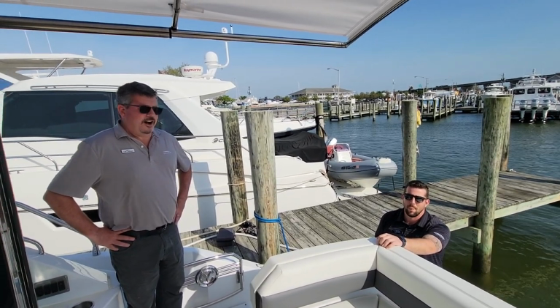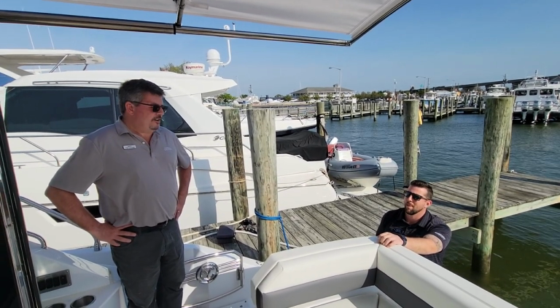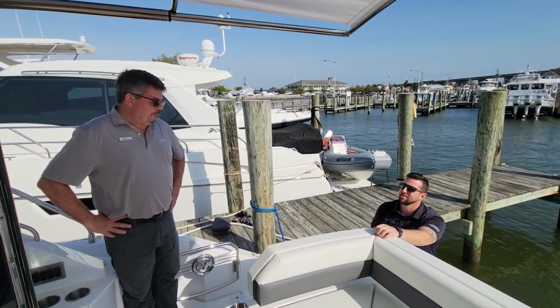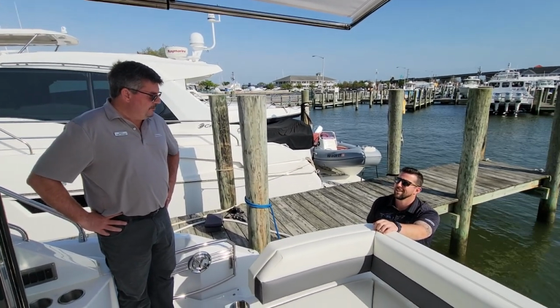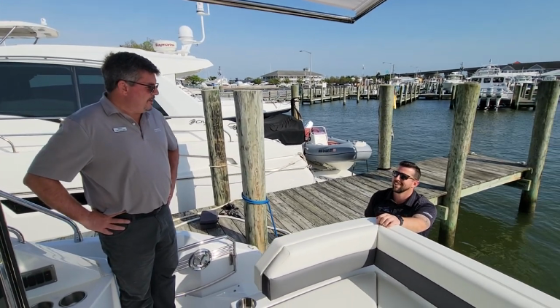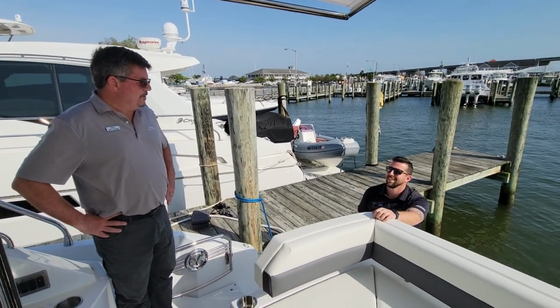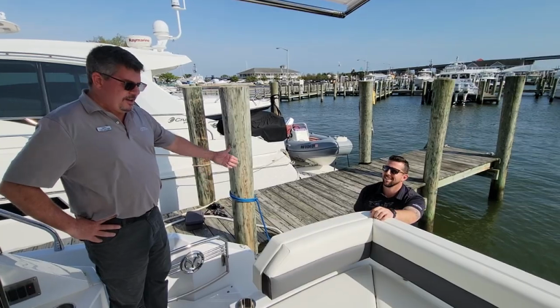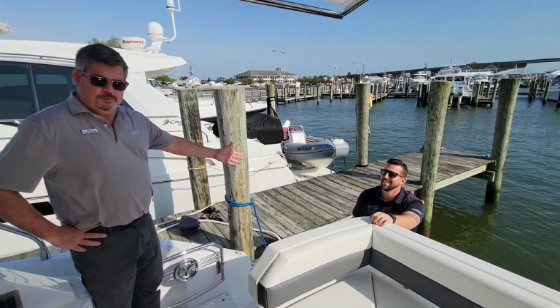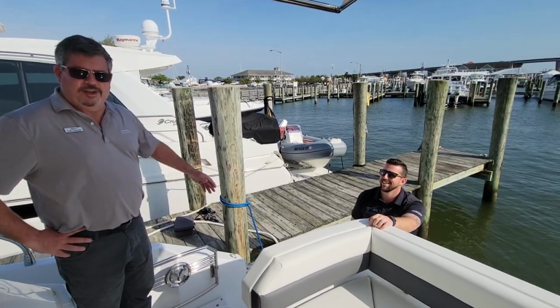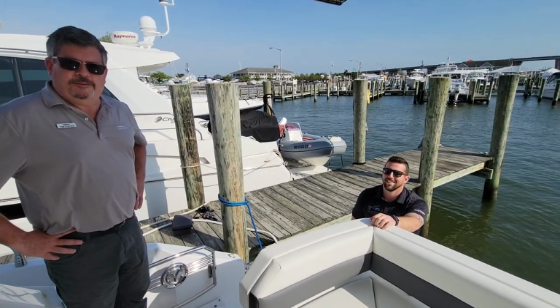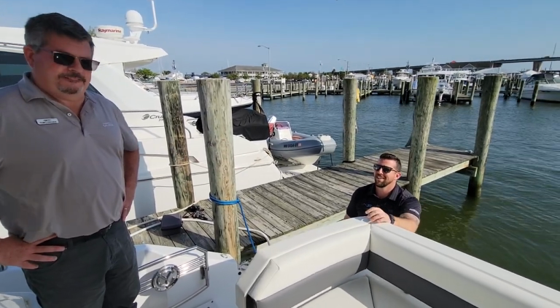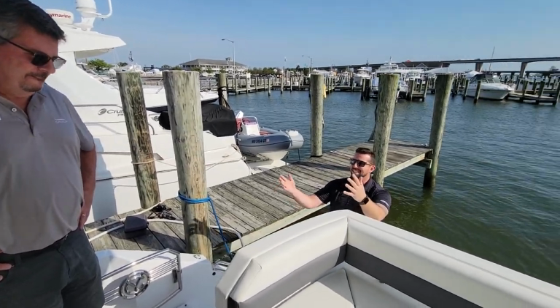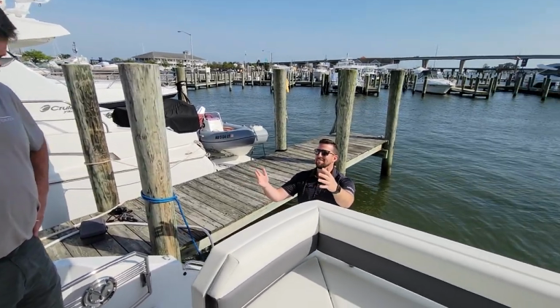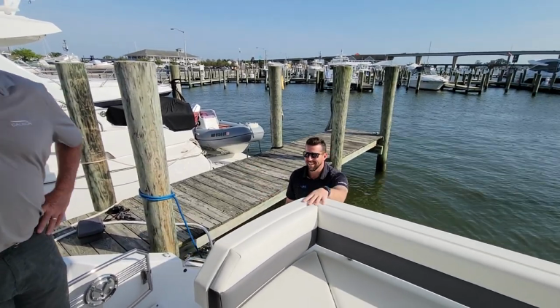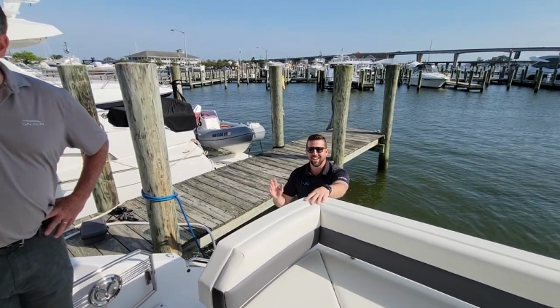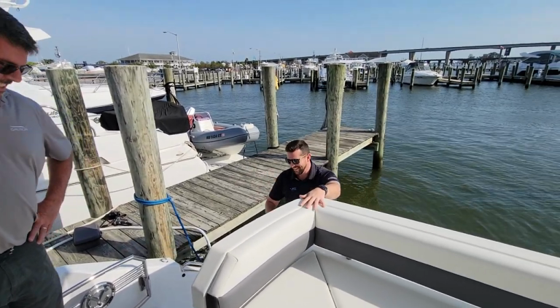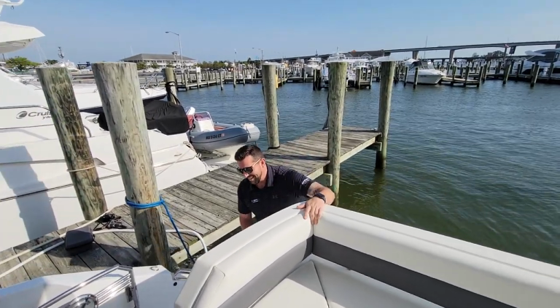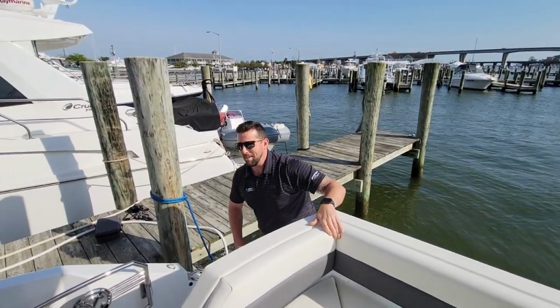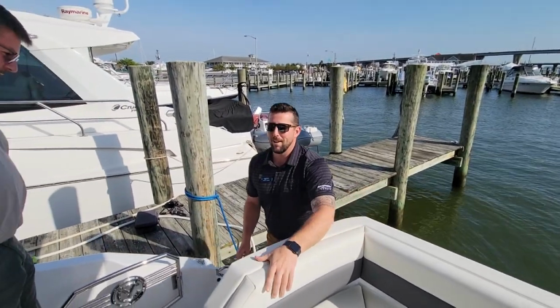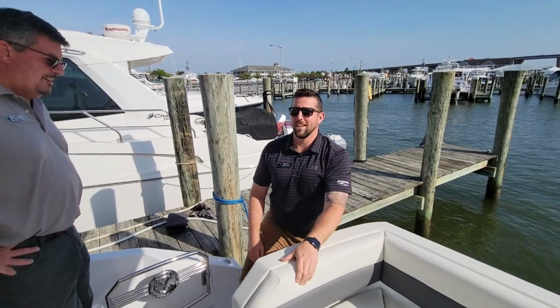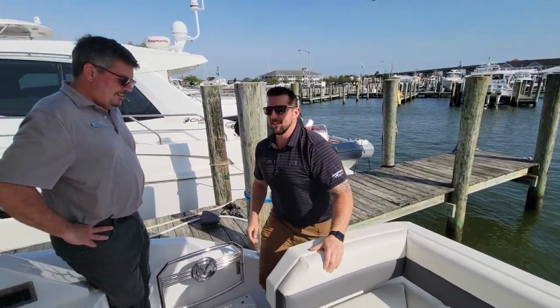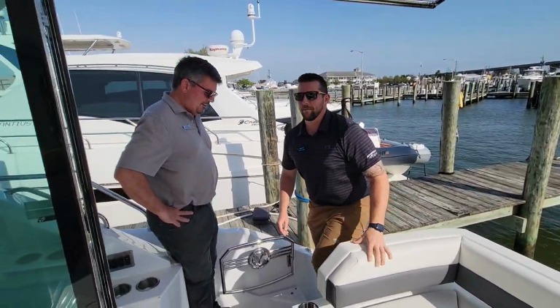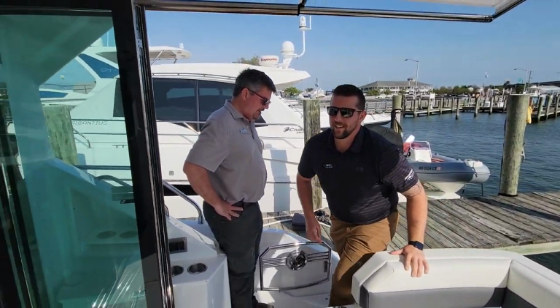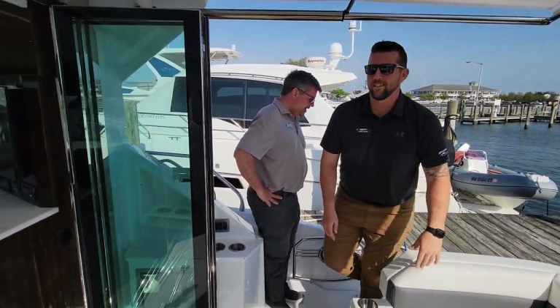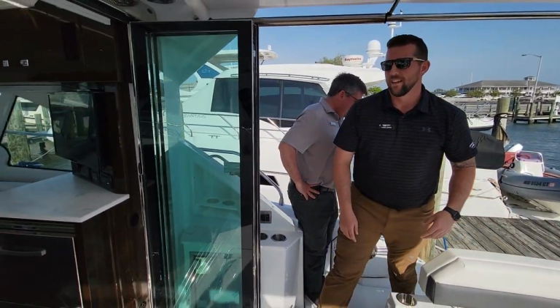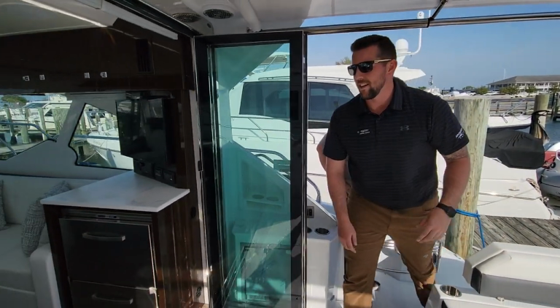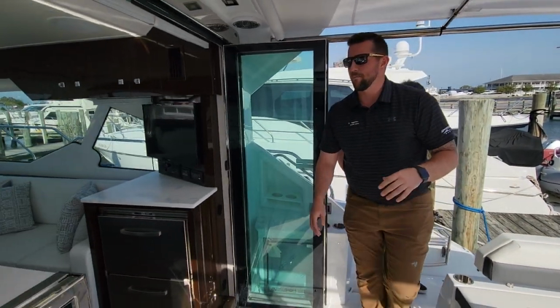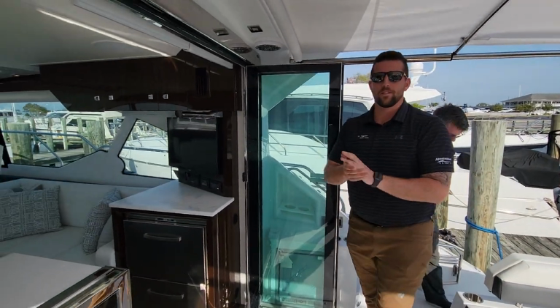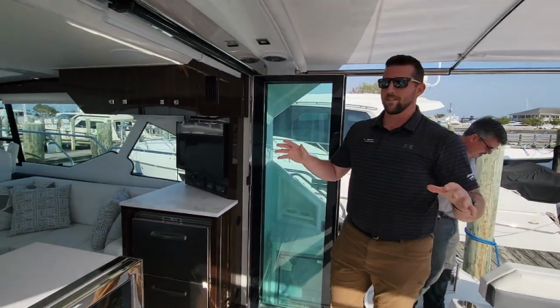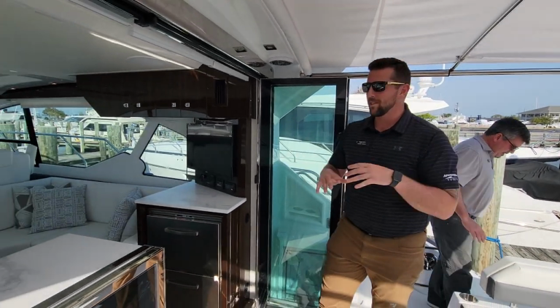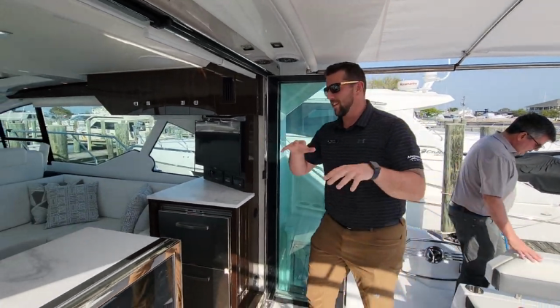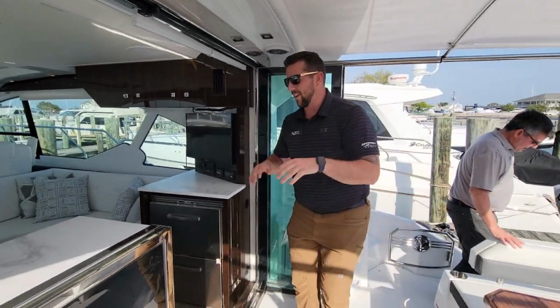Now I'll hand it off to Perry who's going to take us through the inside of this beautiful yacht. Thanks Tom. My name is Perry, part of the sales team here at Kent Island. Now that you've seen the outside, we're going to take a look at the inside.